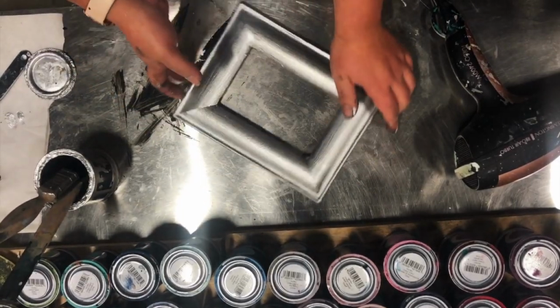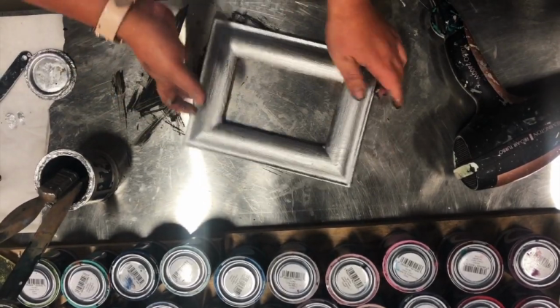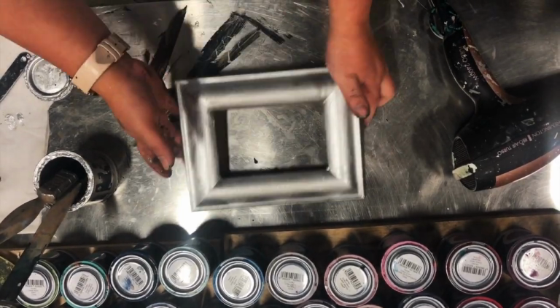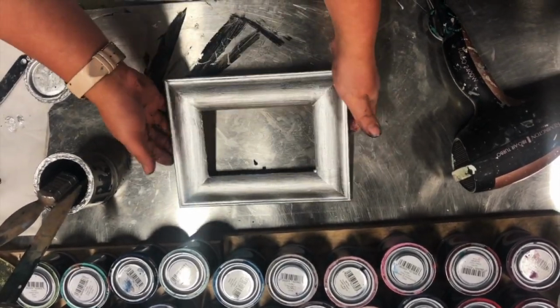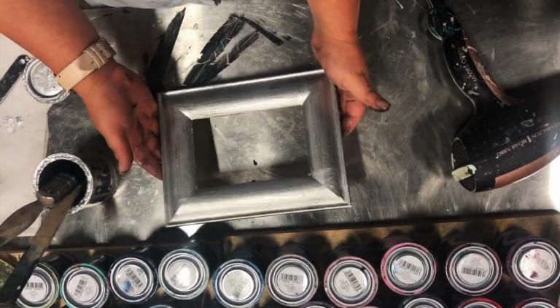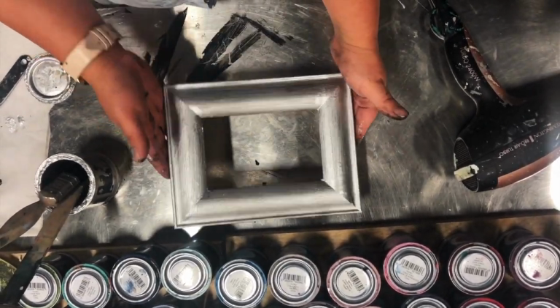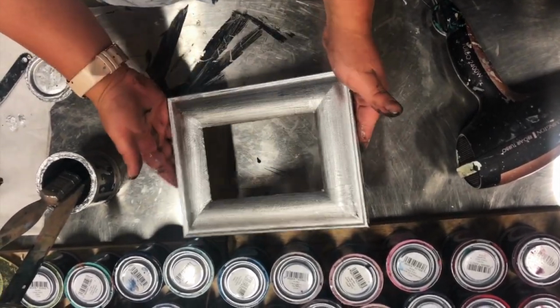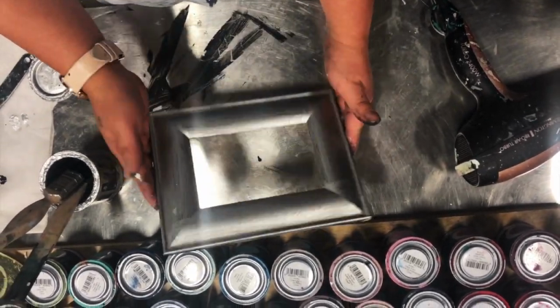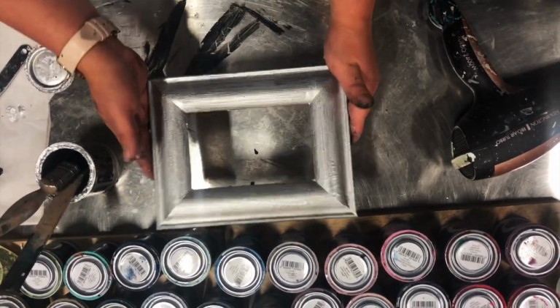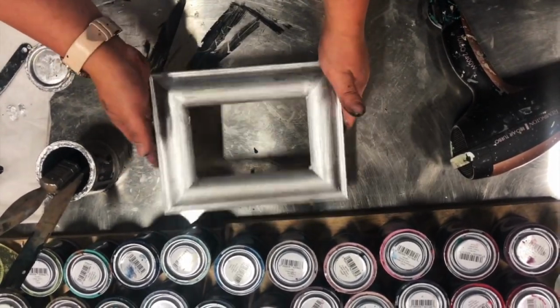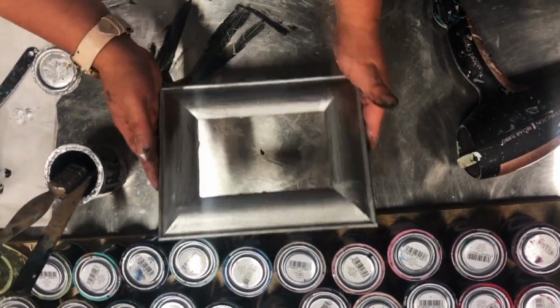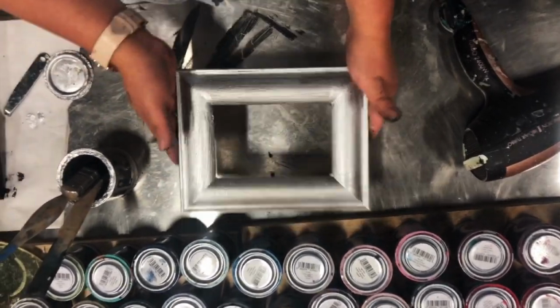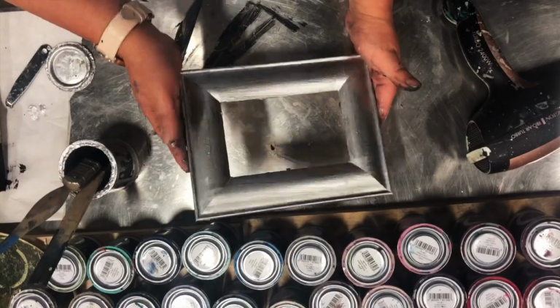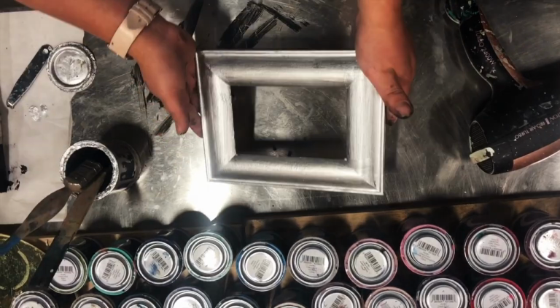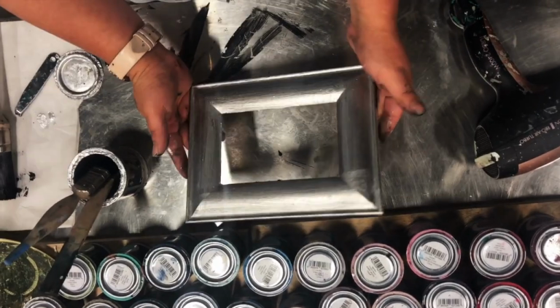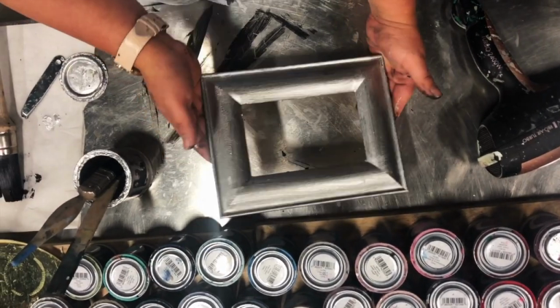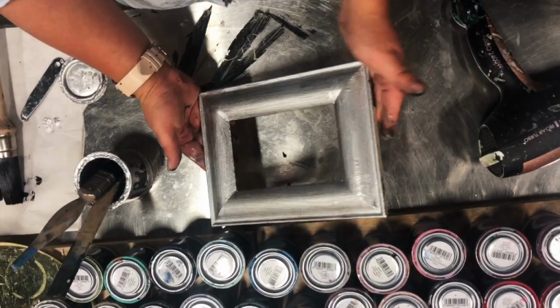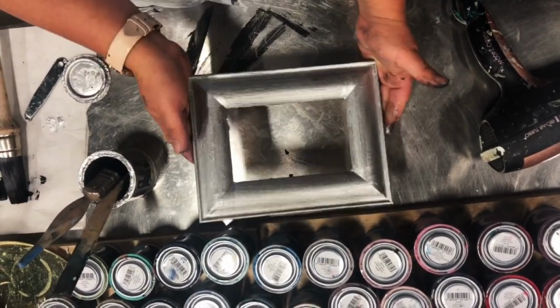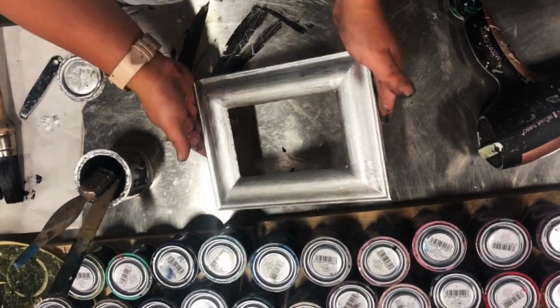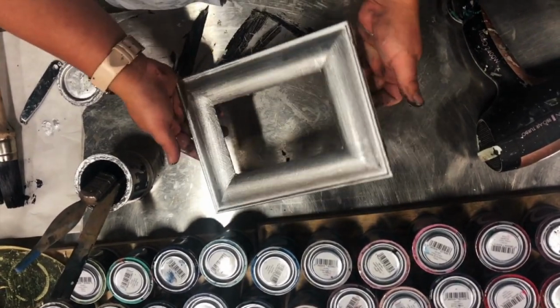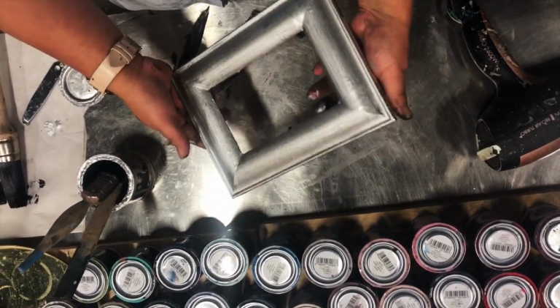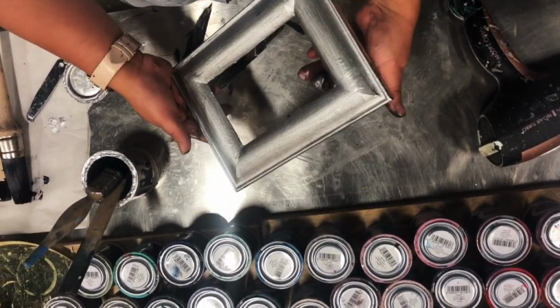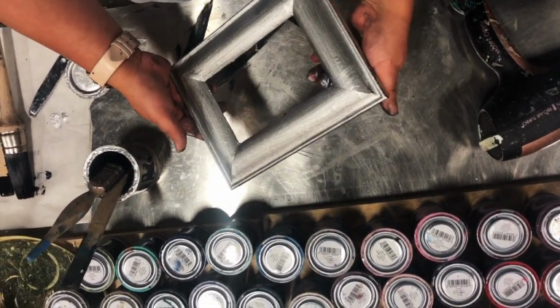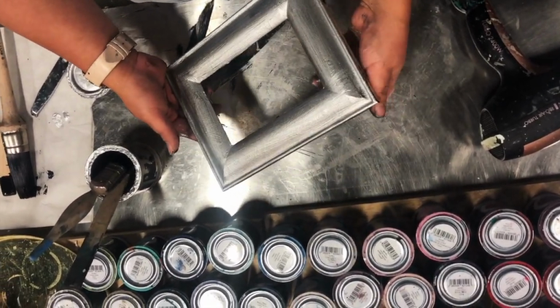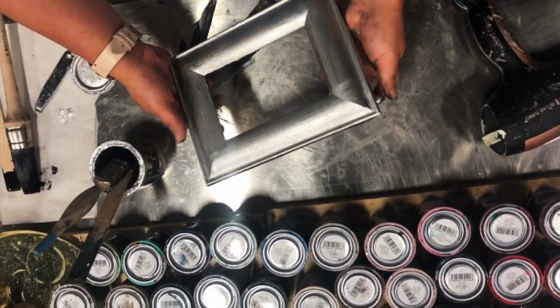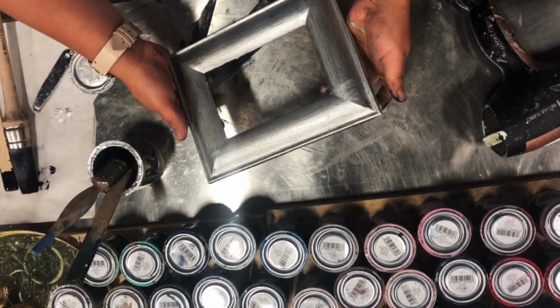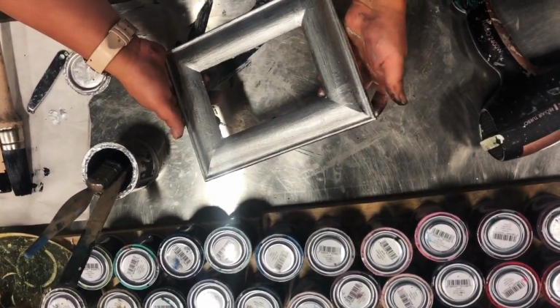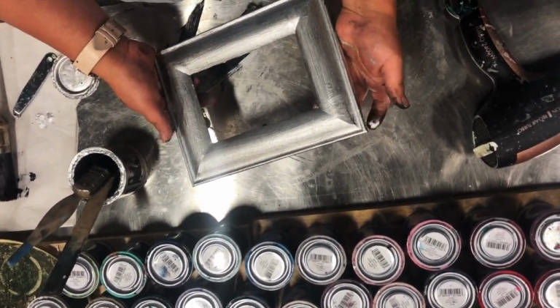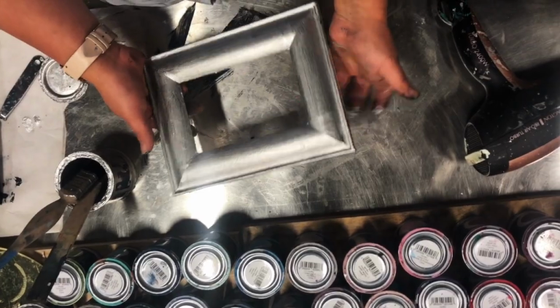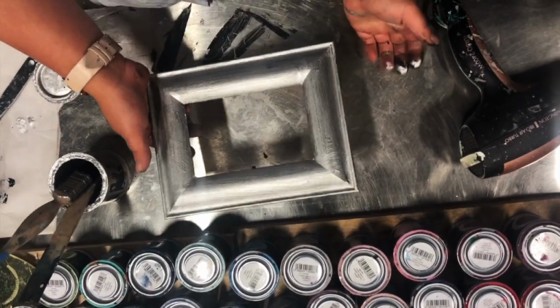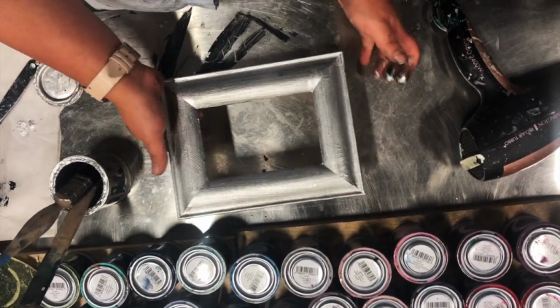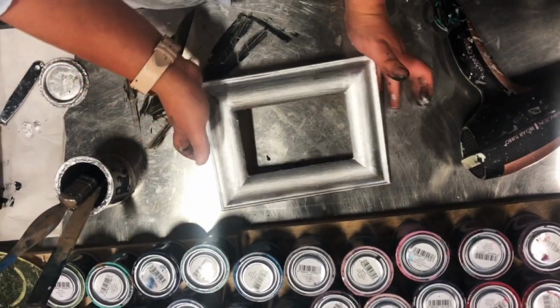Once it's dry, you can see it's got a beautiful sheen to it. You could leave it like this, or you can age it, which is what we're about to do.